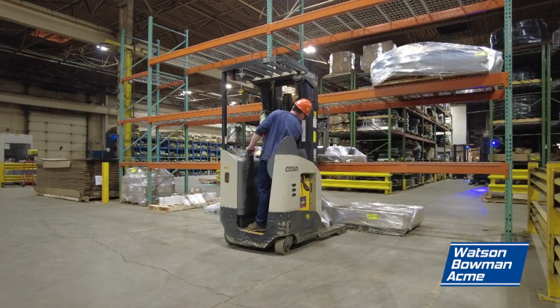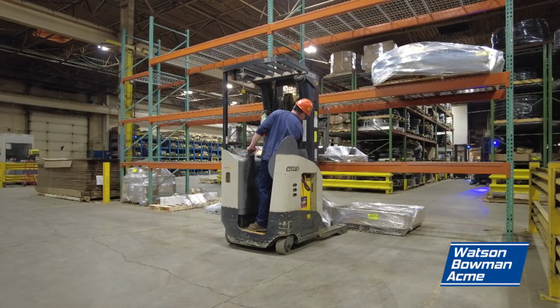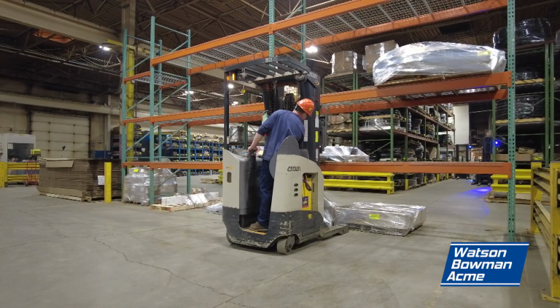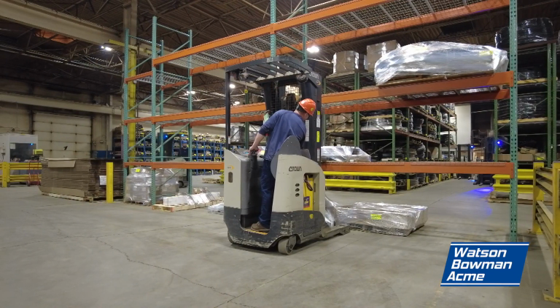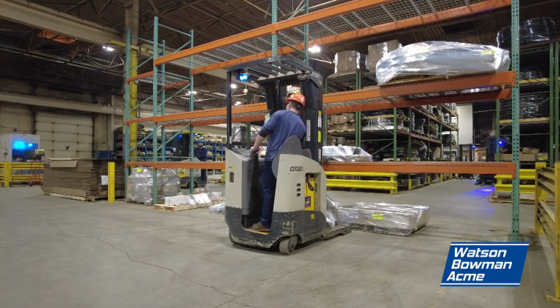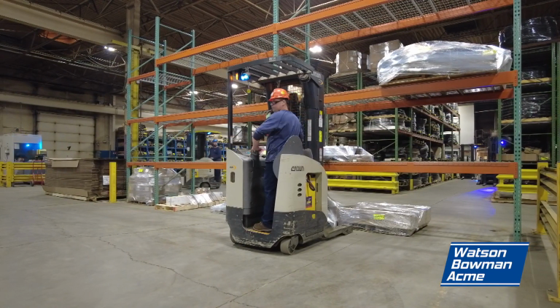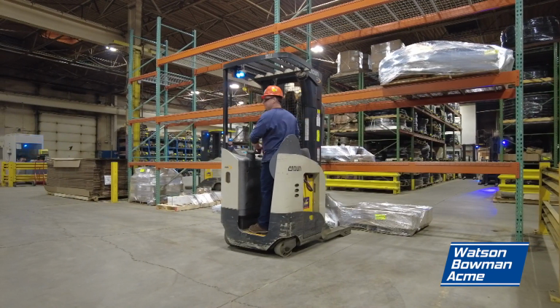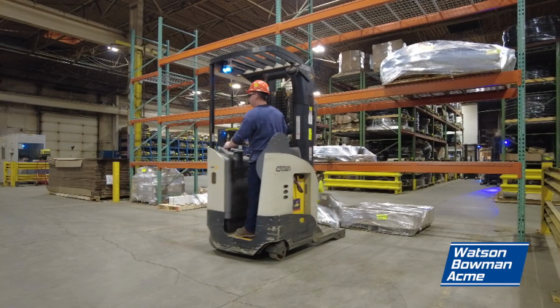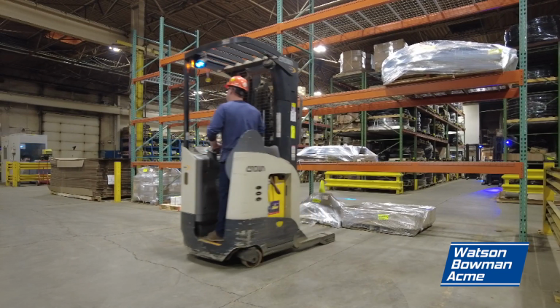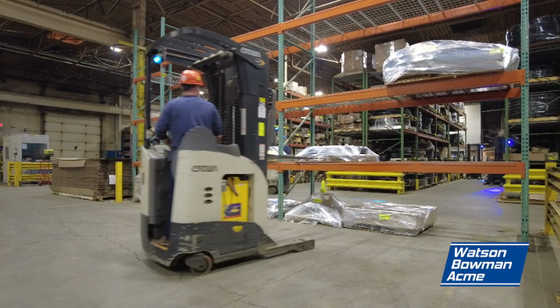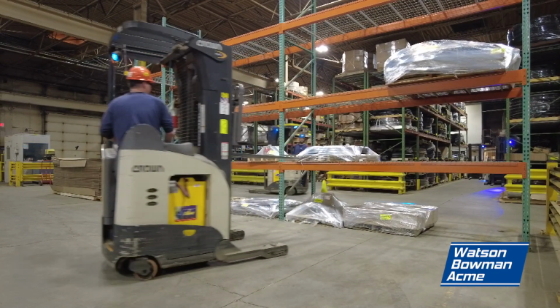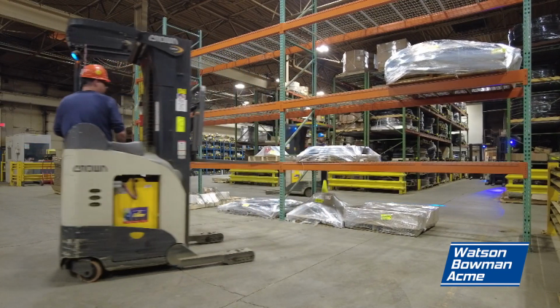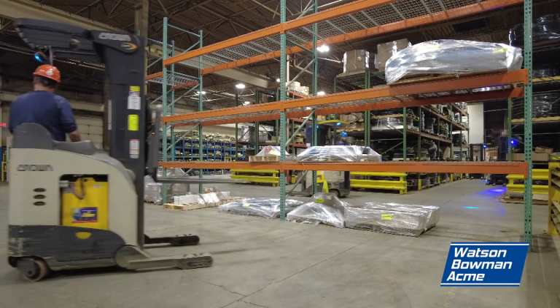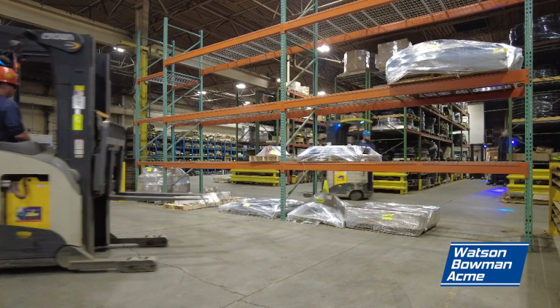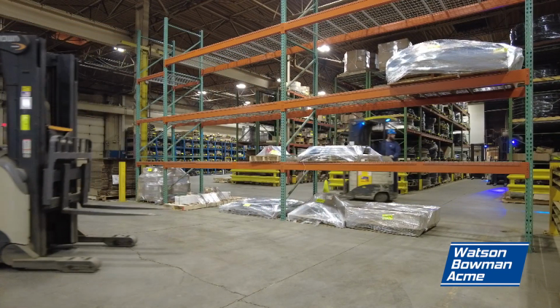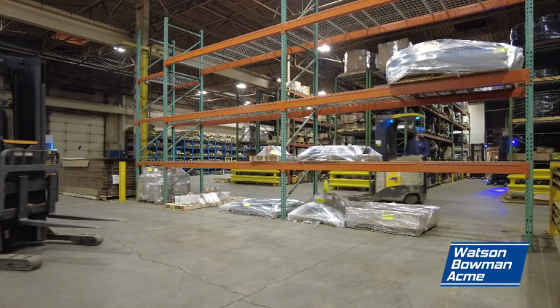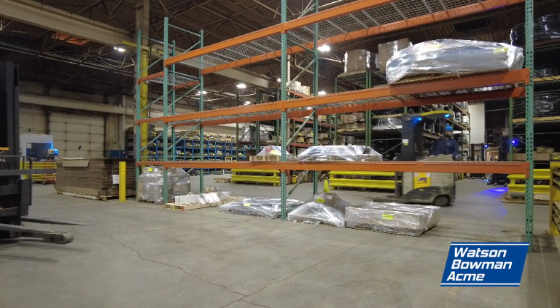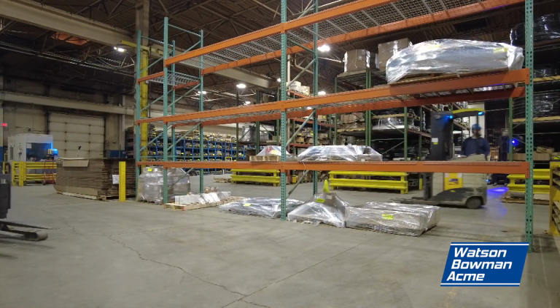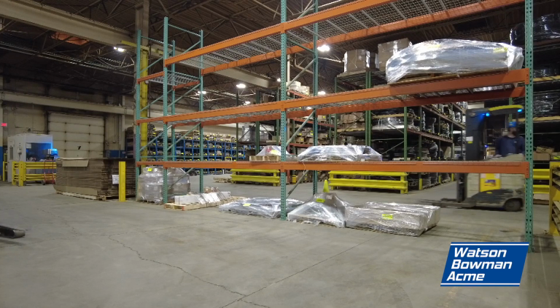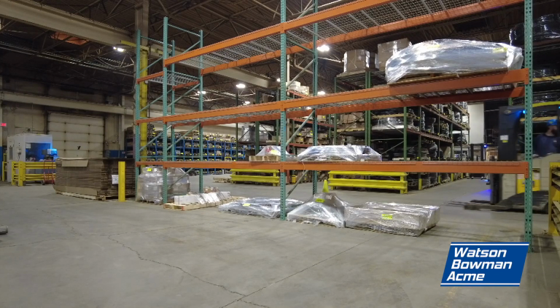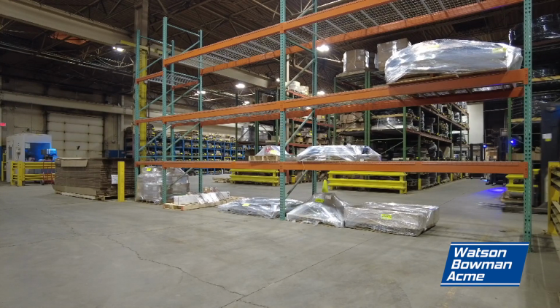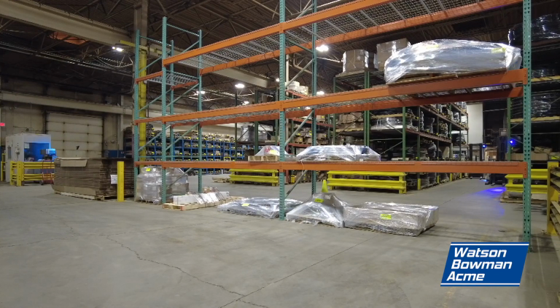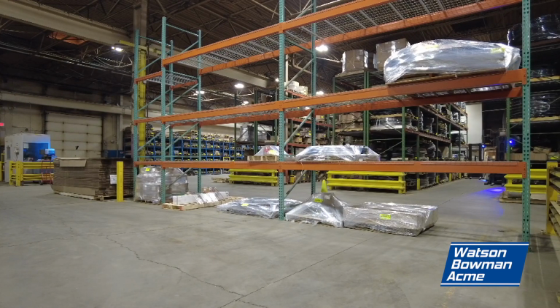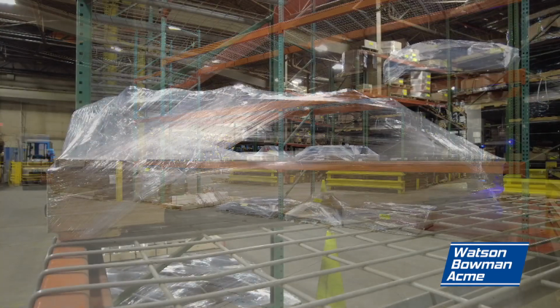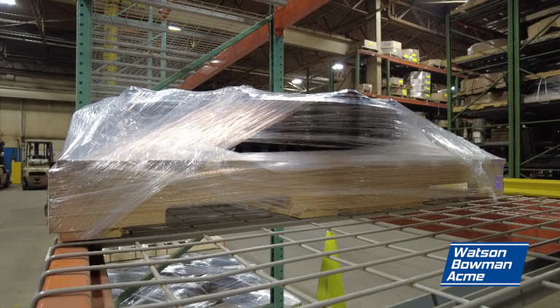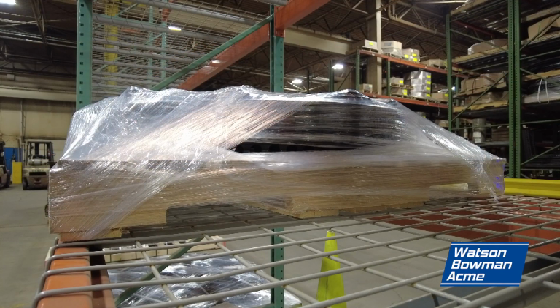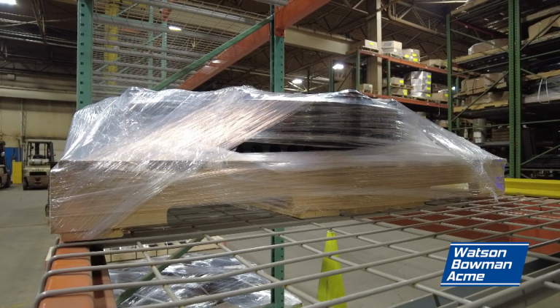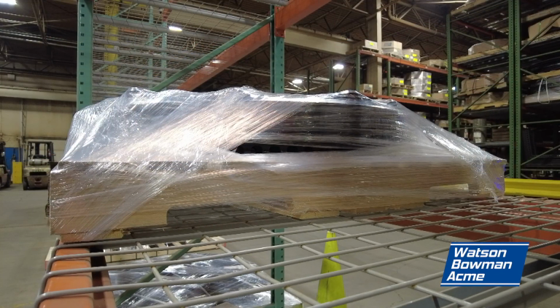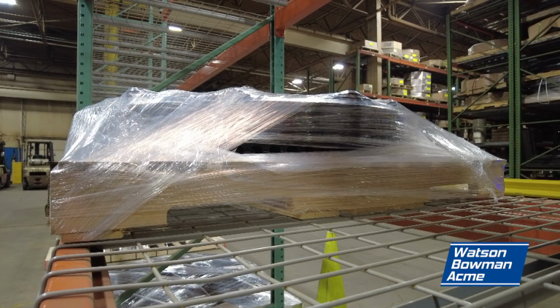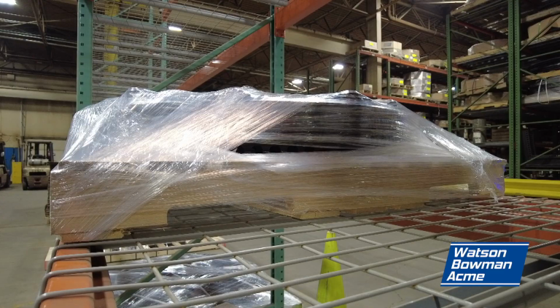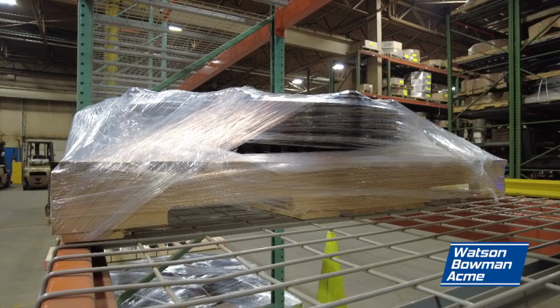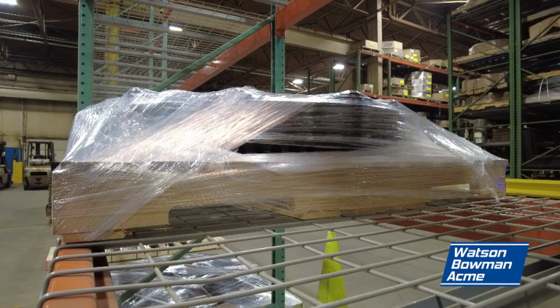We hope to make this process efficient and straightforward for your team, keeping safety at the forefront. Watson Bowman Acme, your strongest partner in expansion joints.